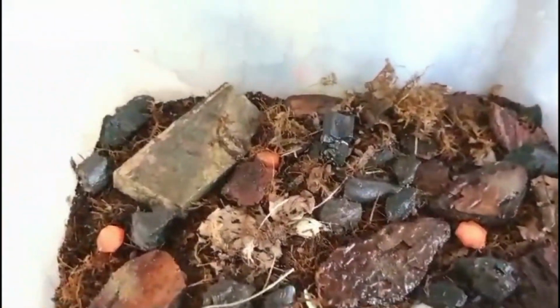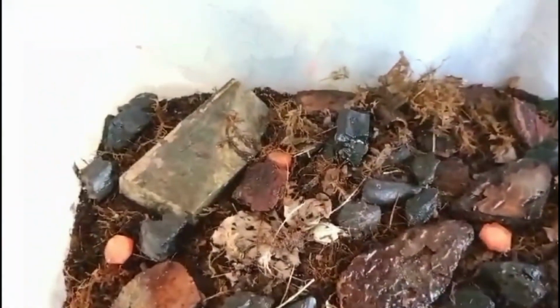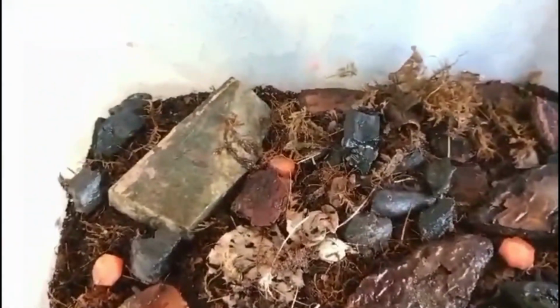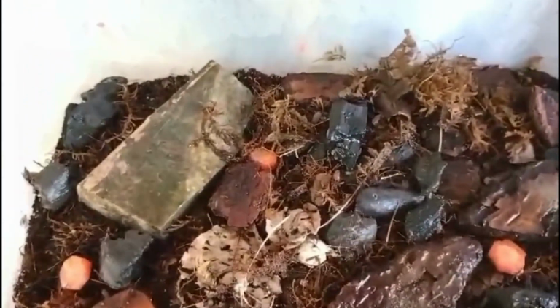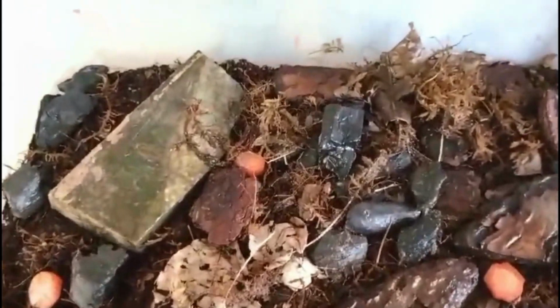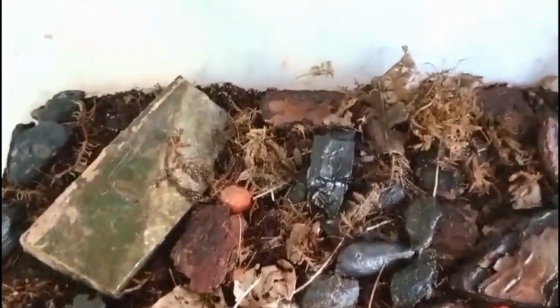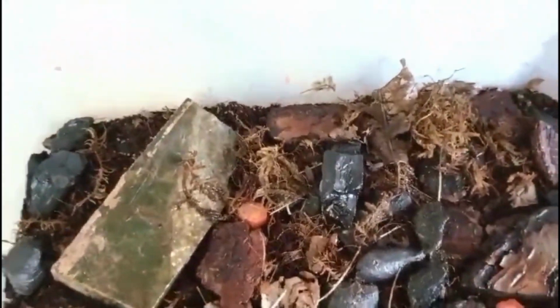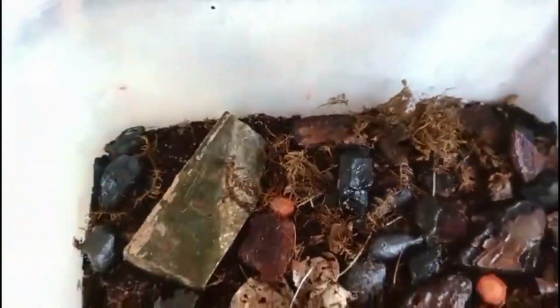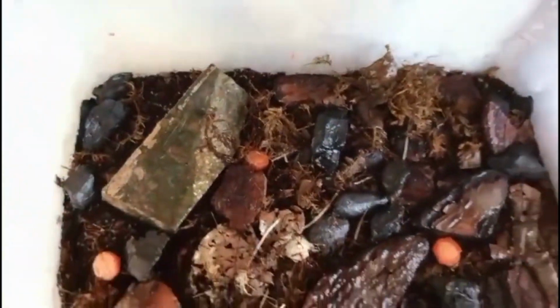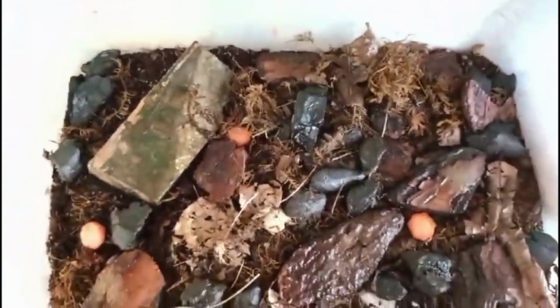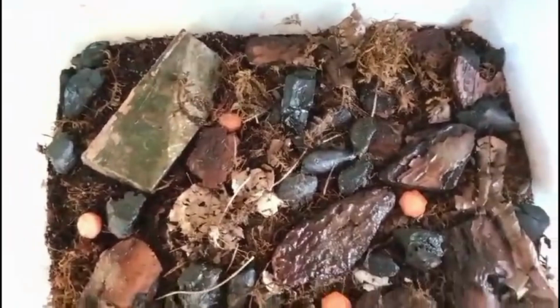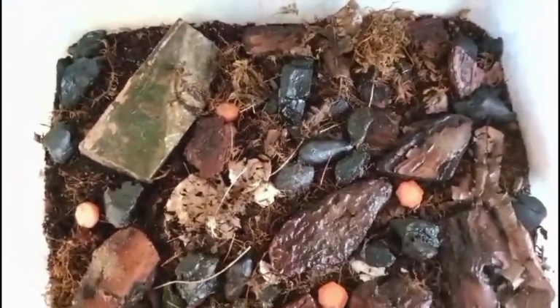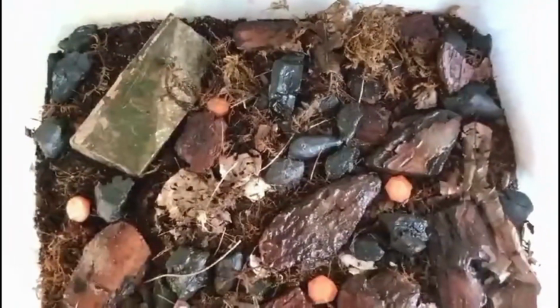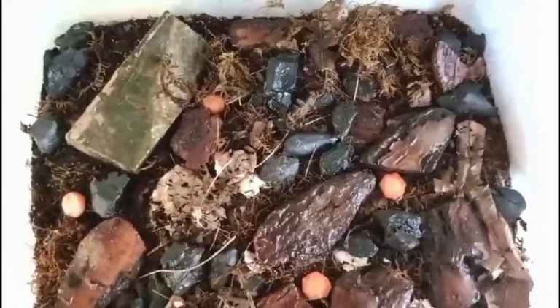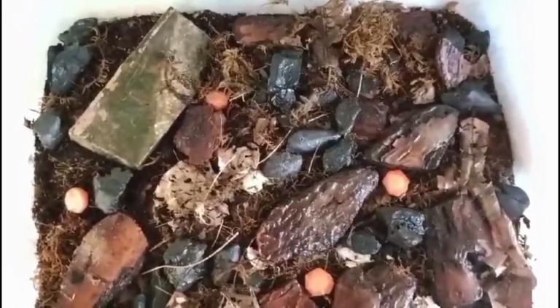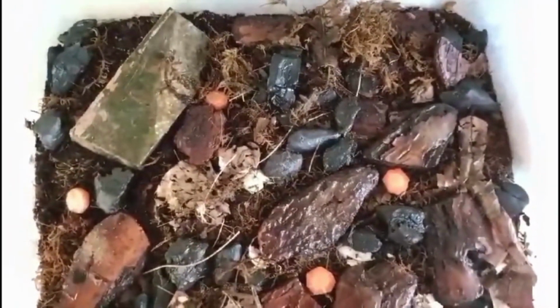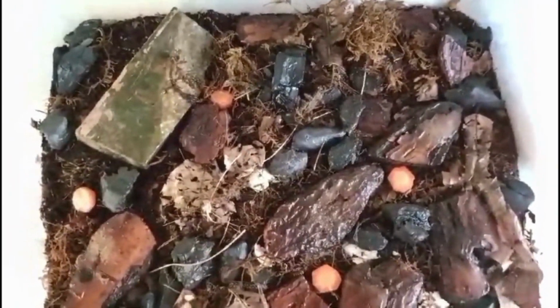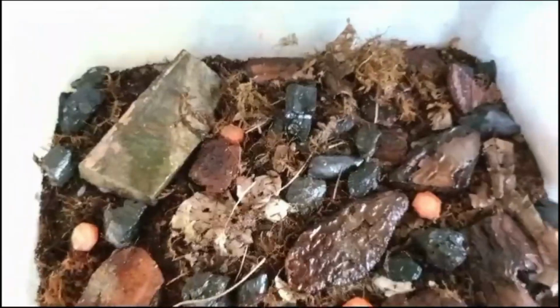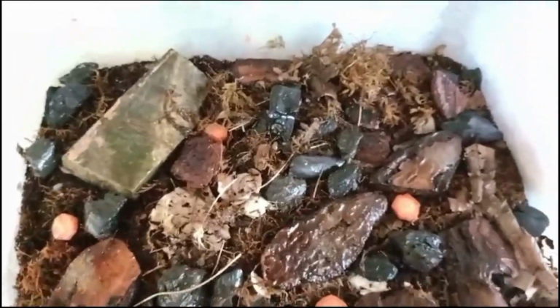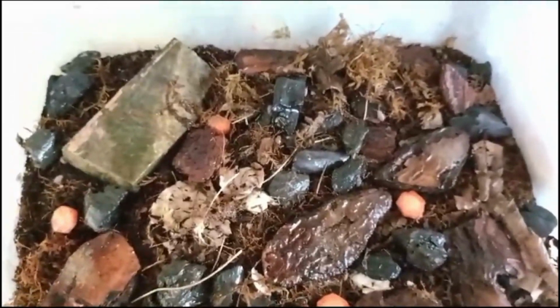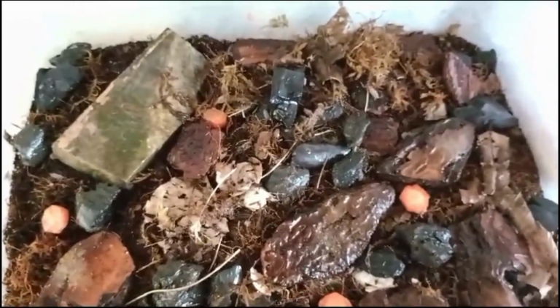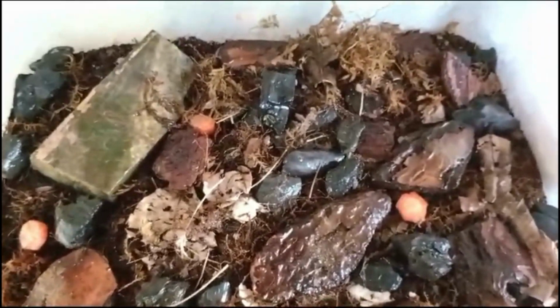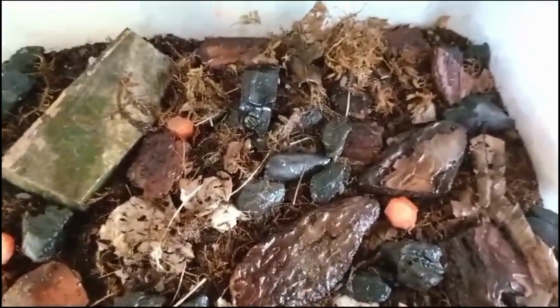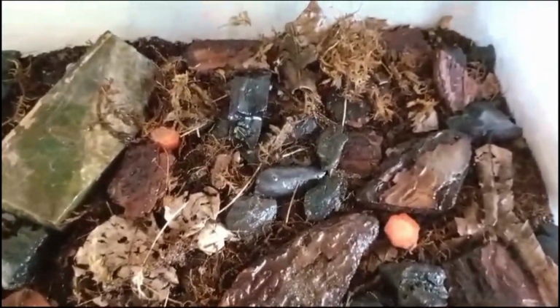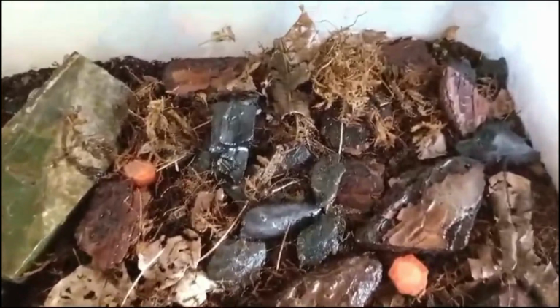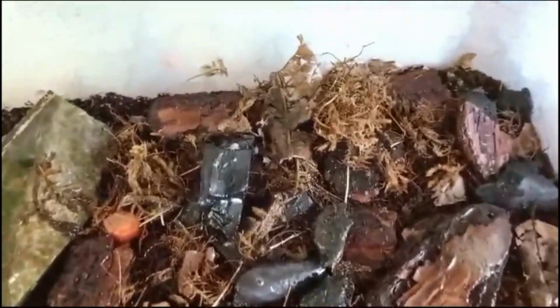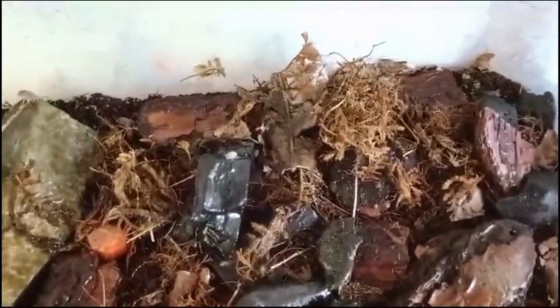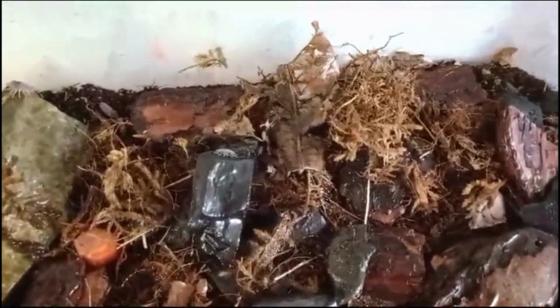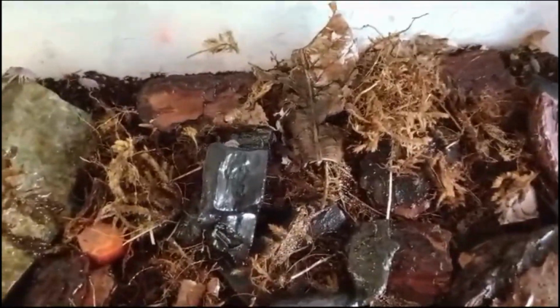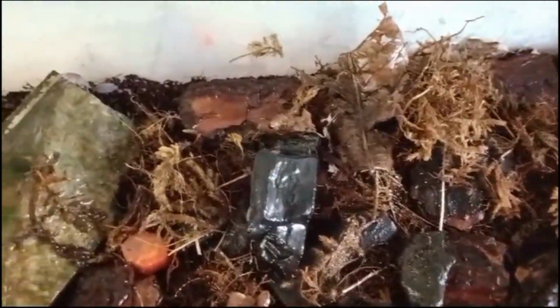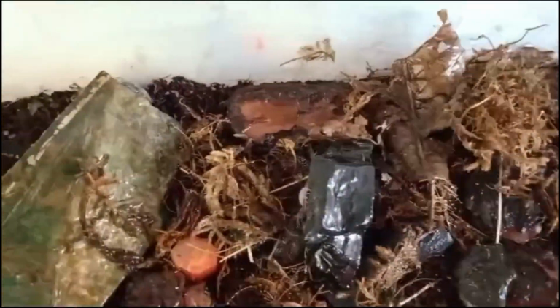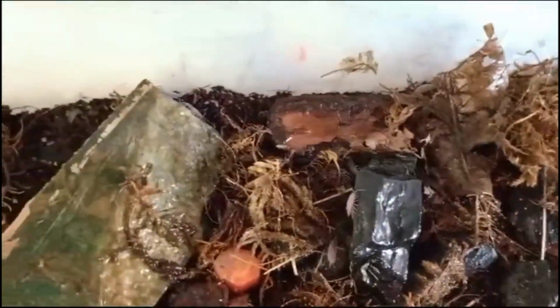Isopods like Porcellianite sproenosis do not require special lighting beyond a natural day-night cycle. However, if live plants are present in the enclosure, provide appropriate lighting for their growth.